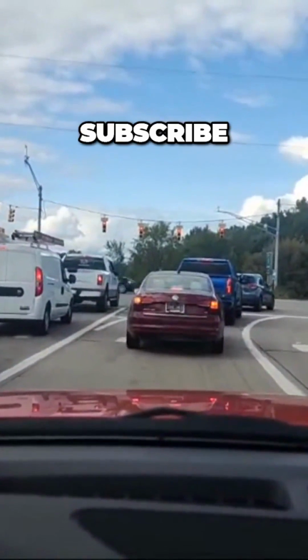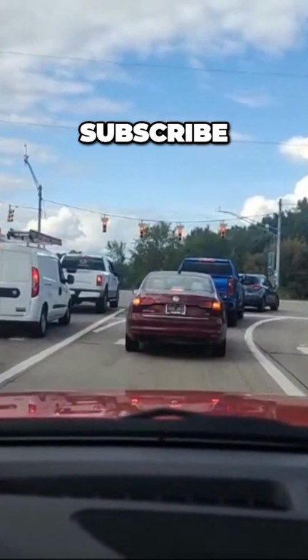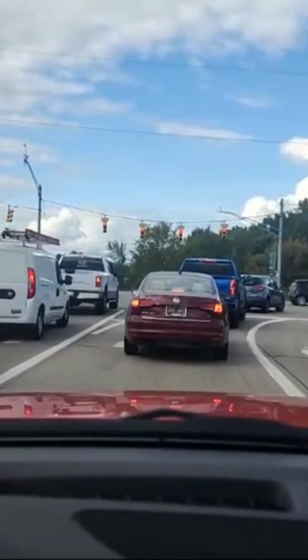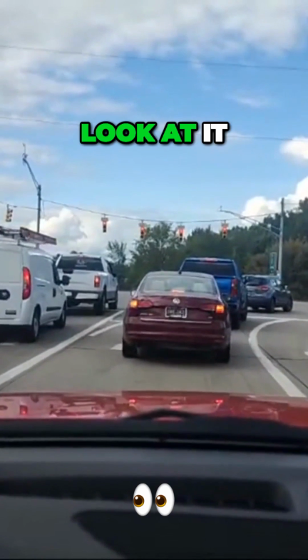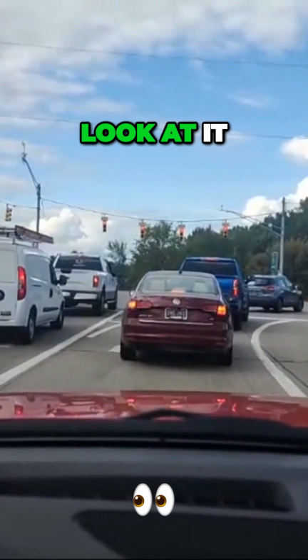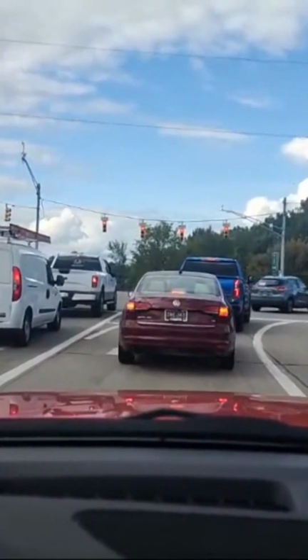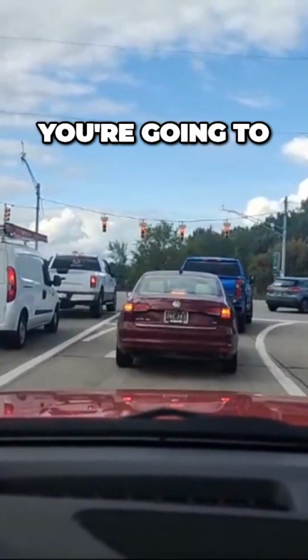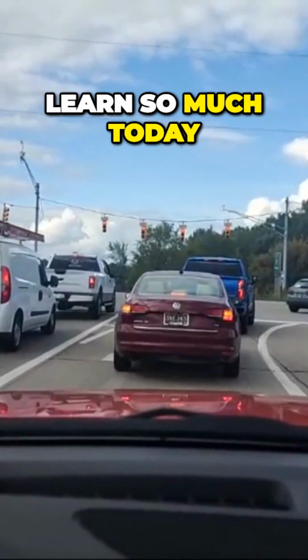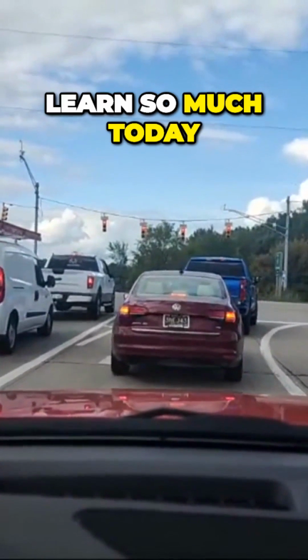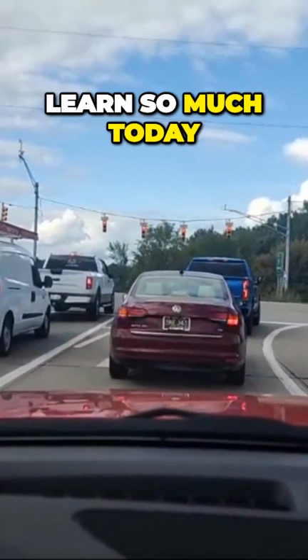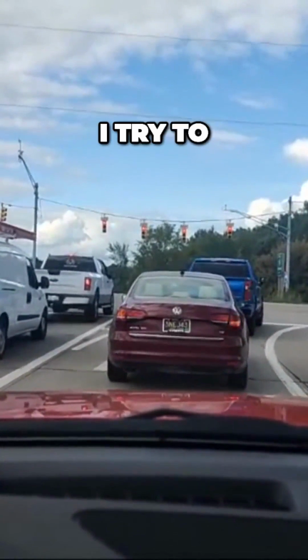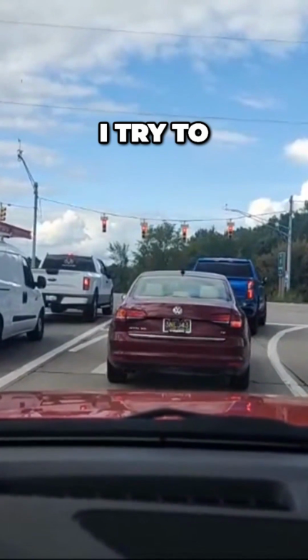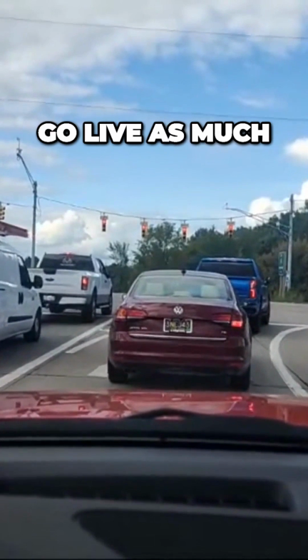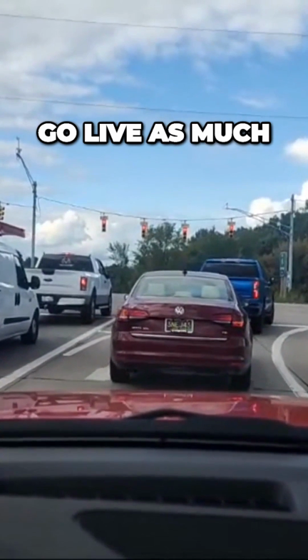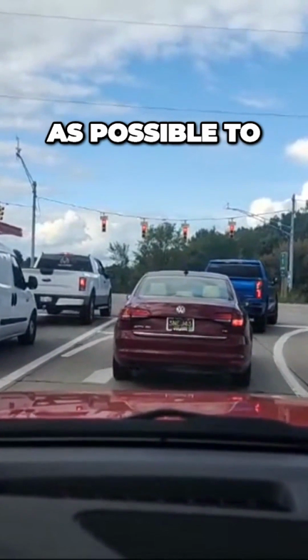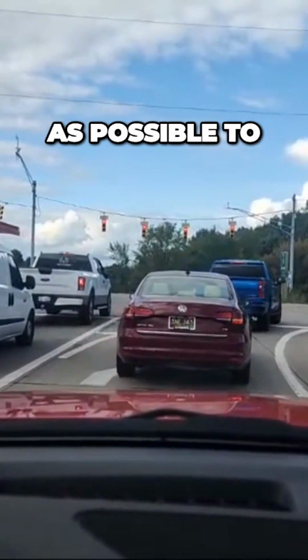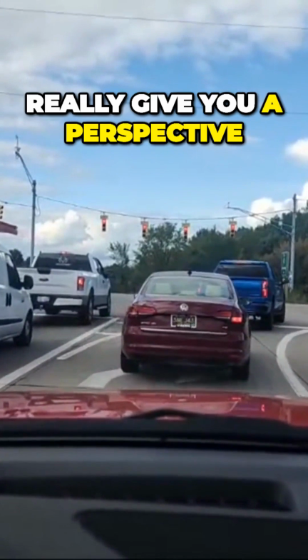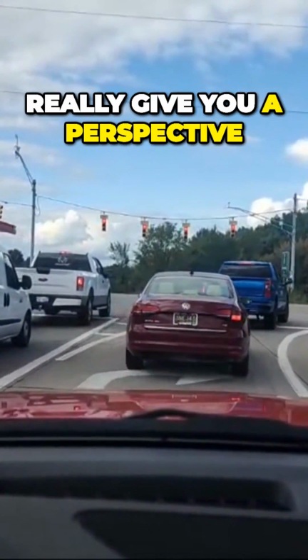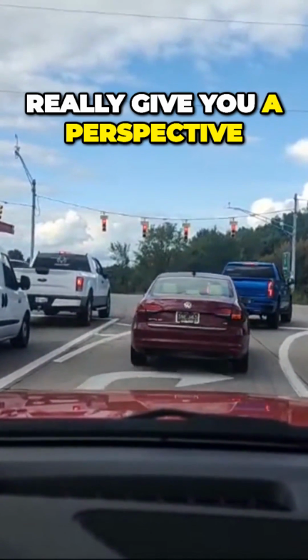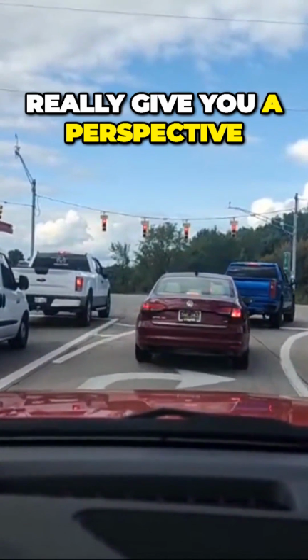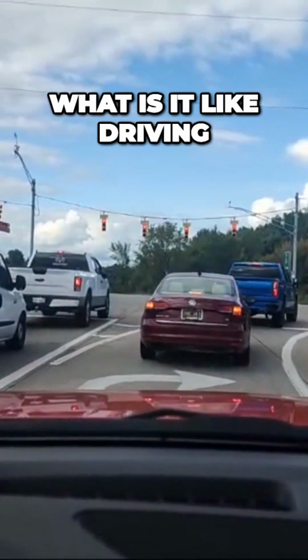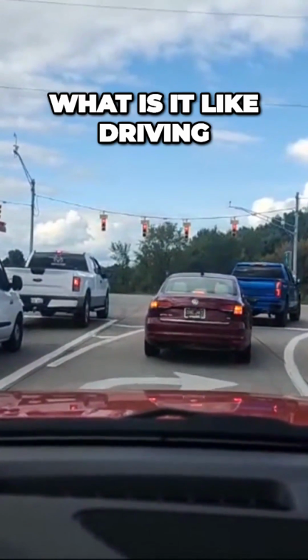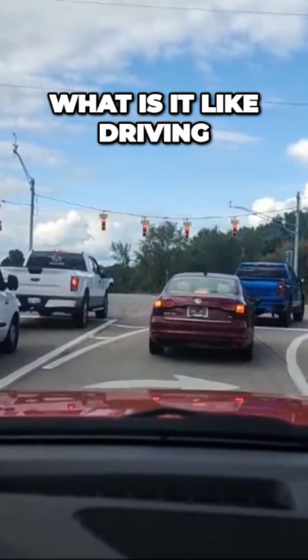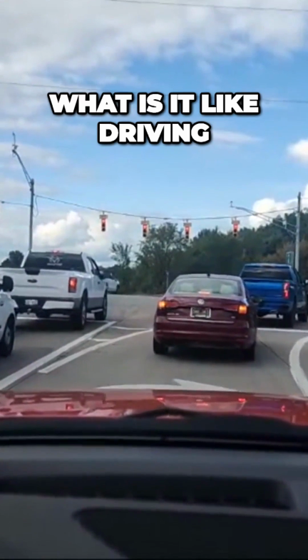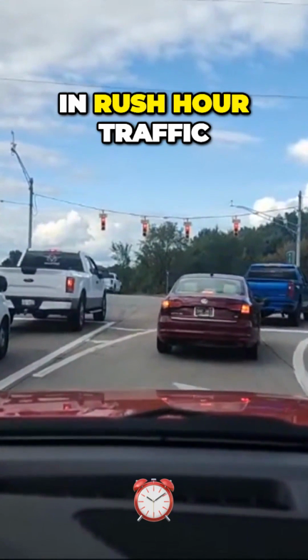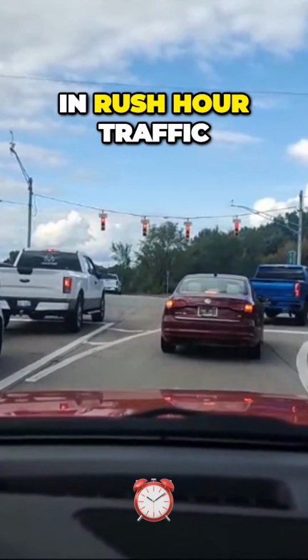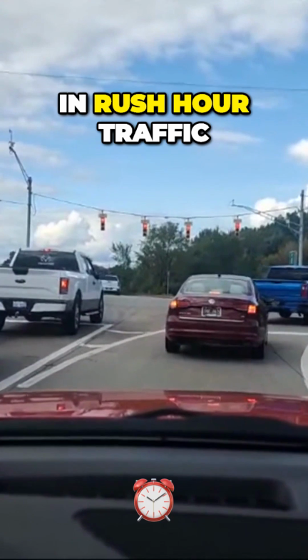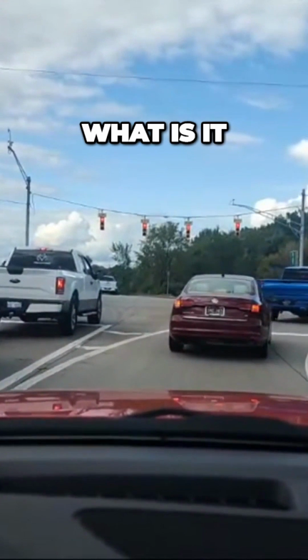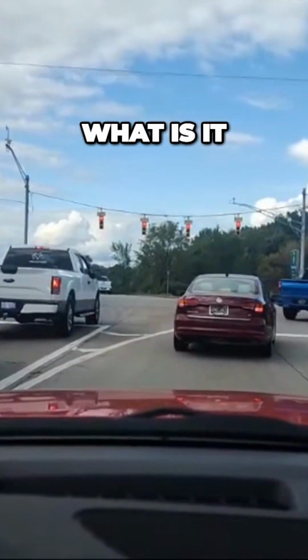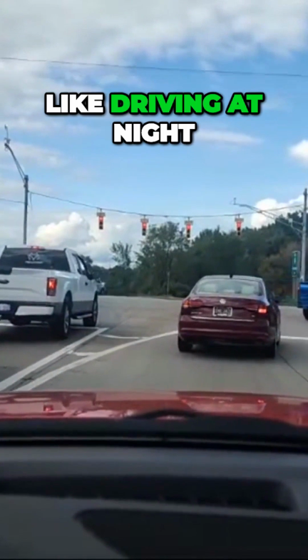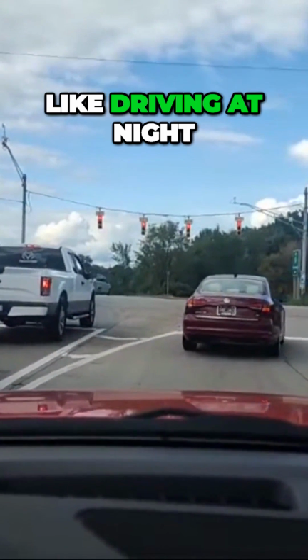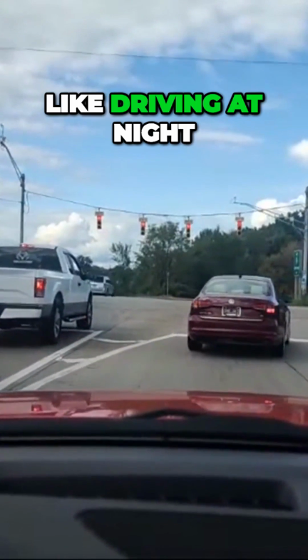Subscribe — you're going to learn so much today. I try to go live as much as possible to really give you a perspective on what it's like driving in rush hour traffic and what it's like driving at night.